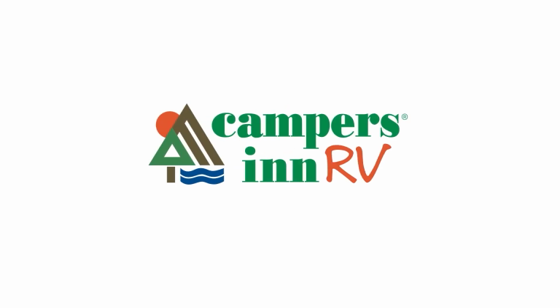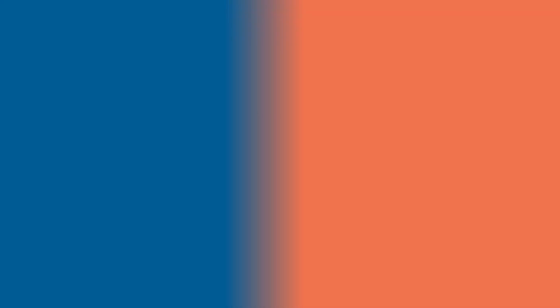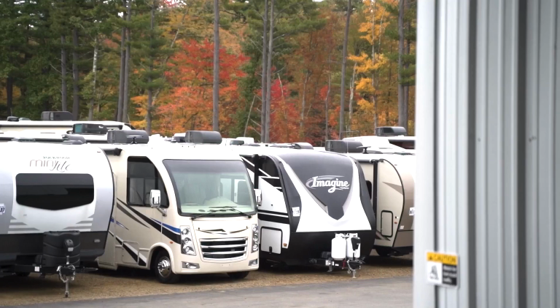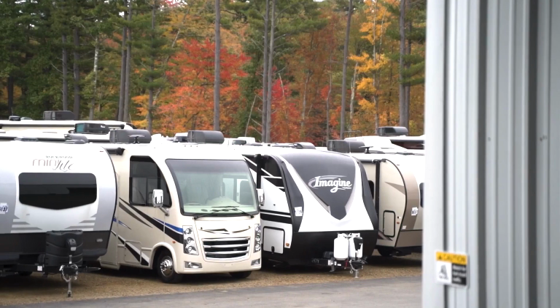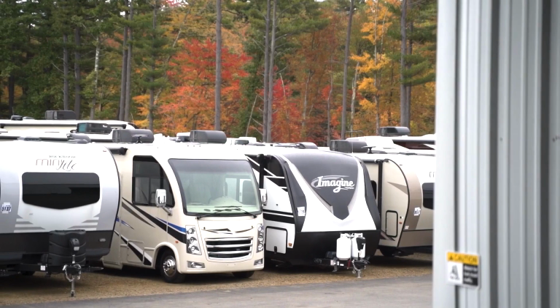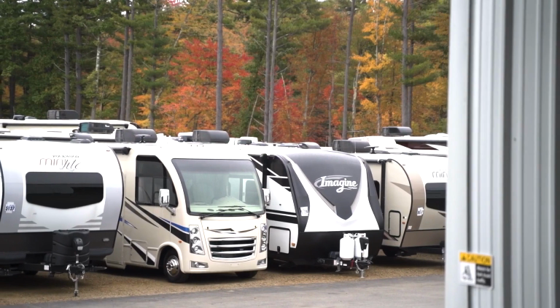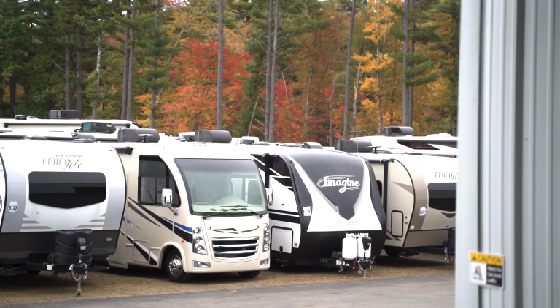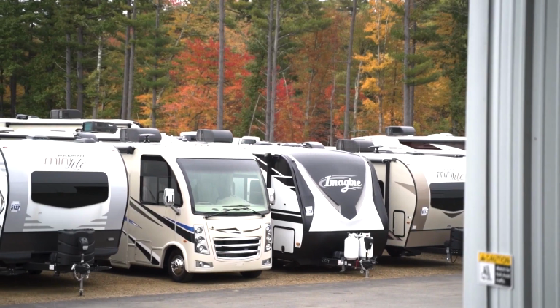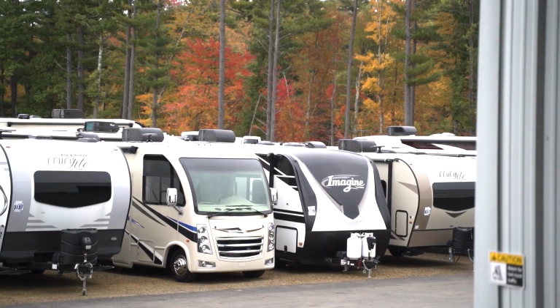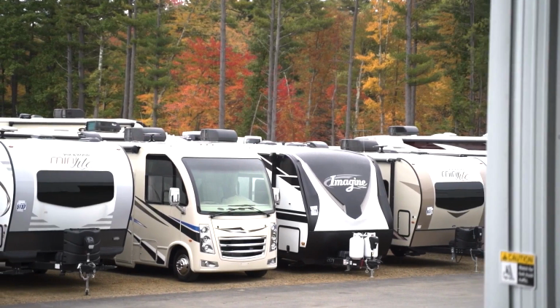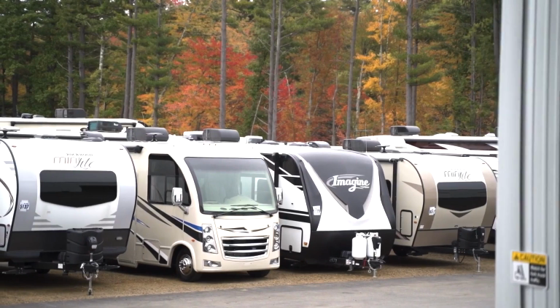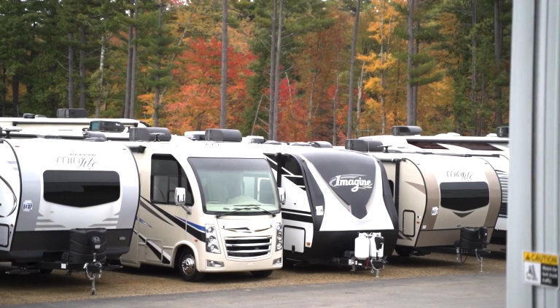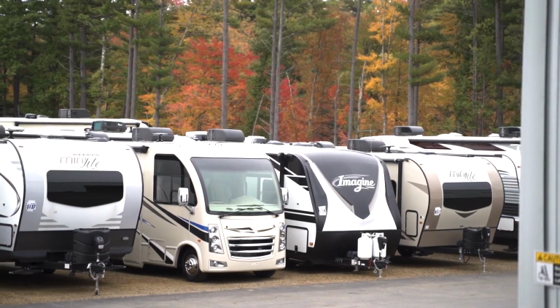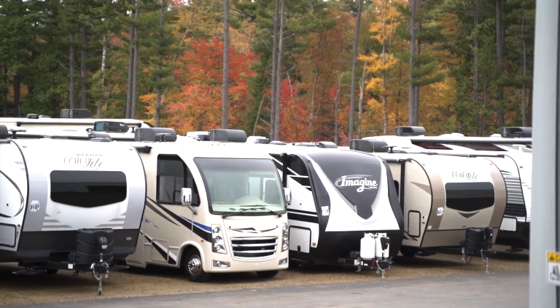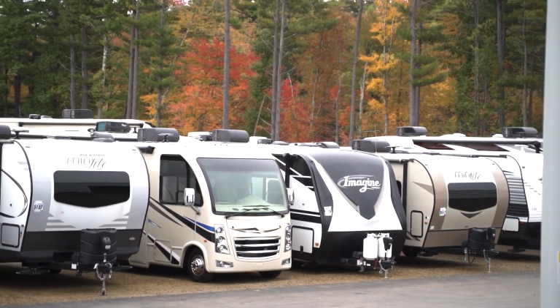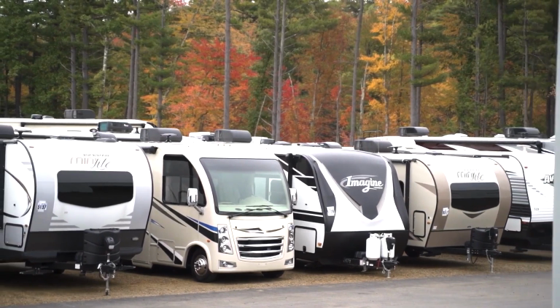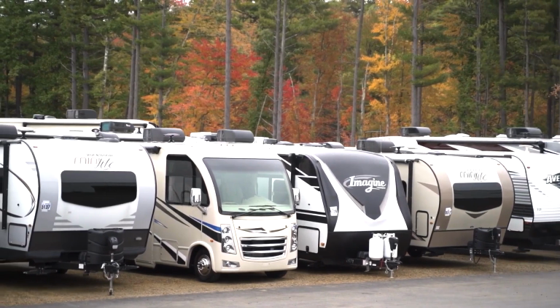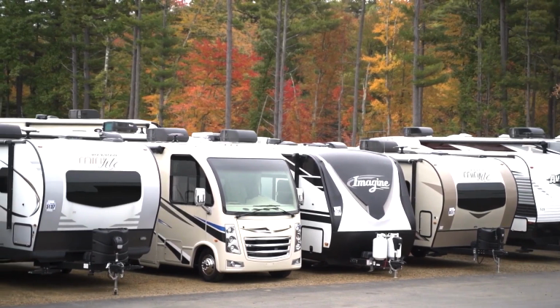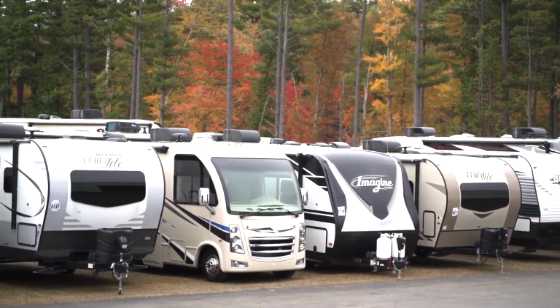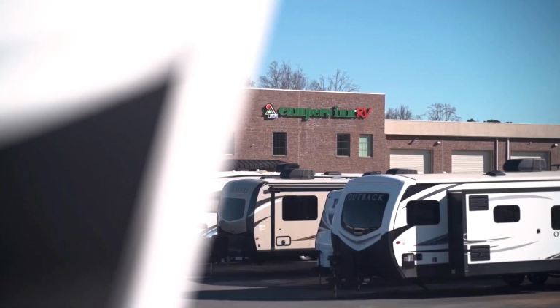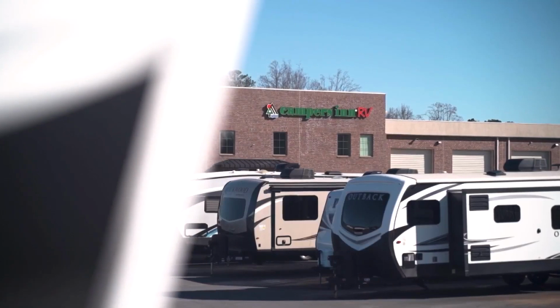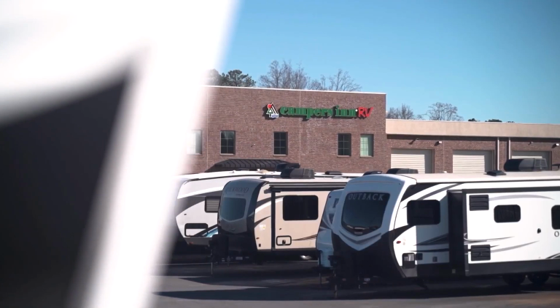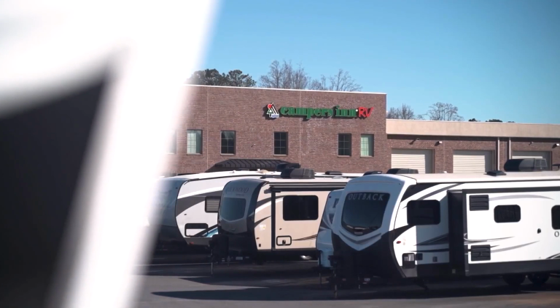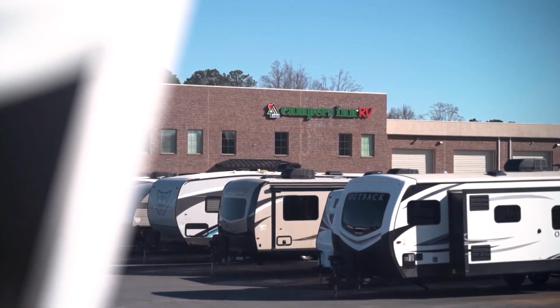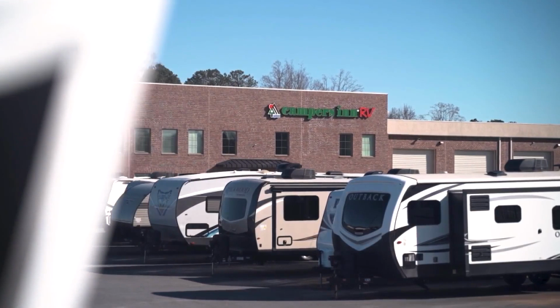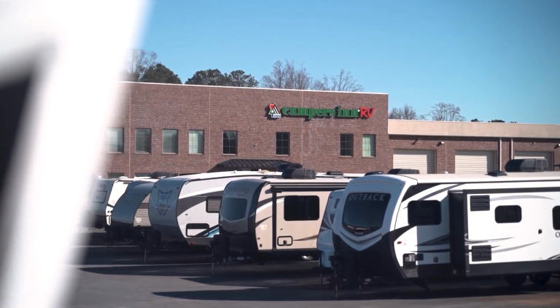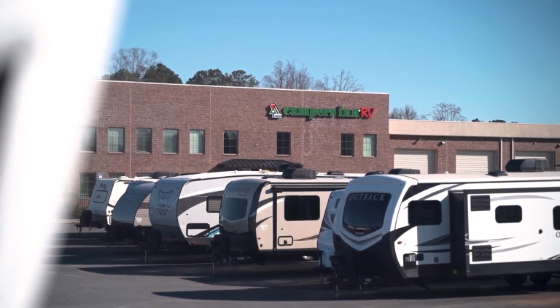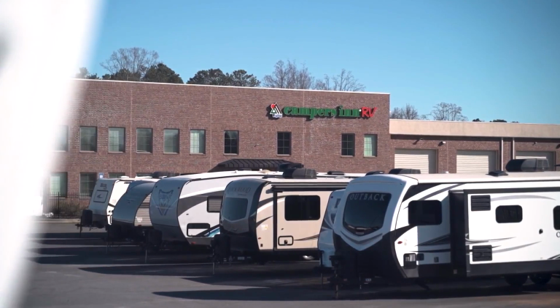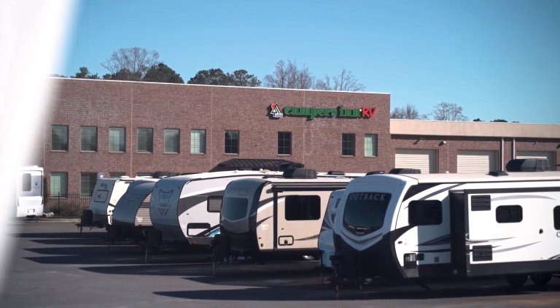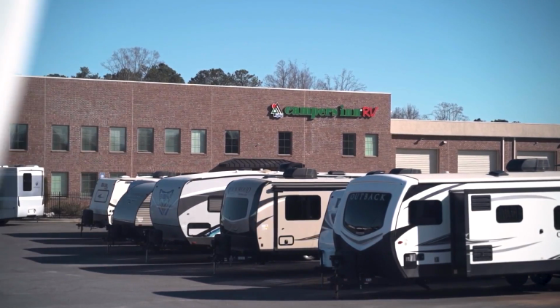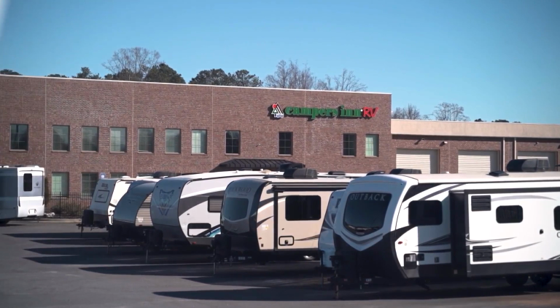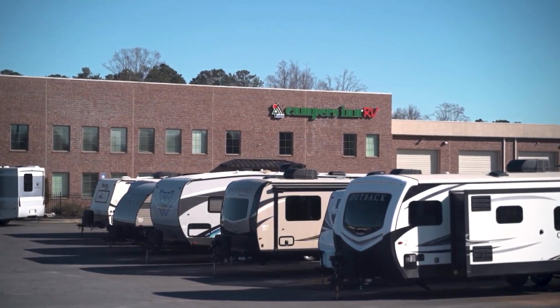Here's another great RV from America's number one family-operated RV dealer, Campers Inn RV, the RVers trusted resource.